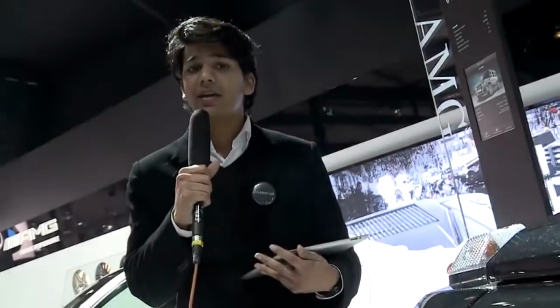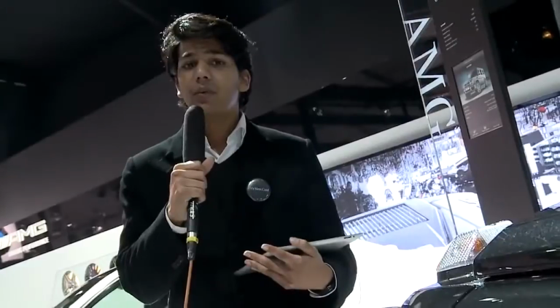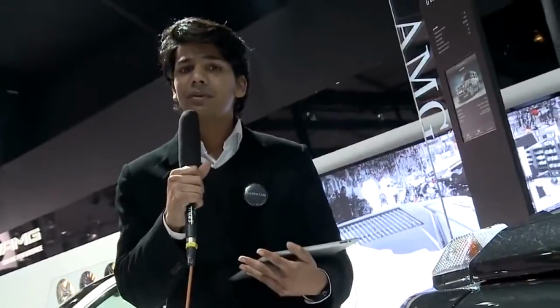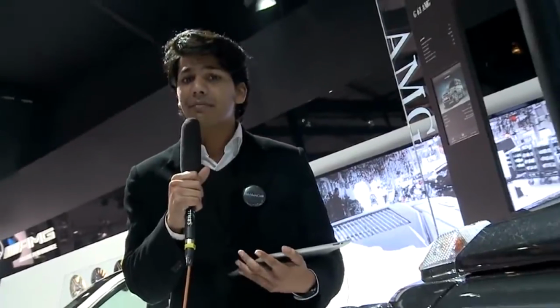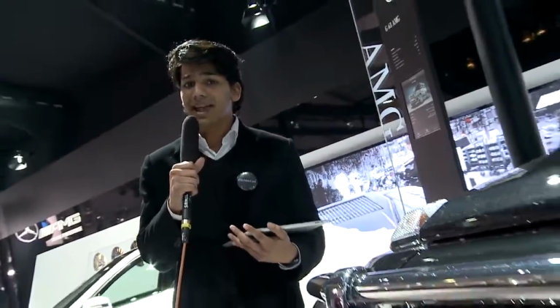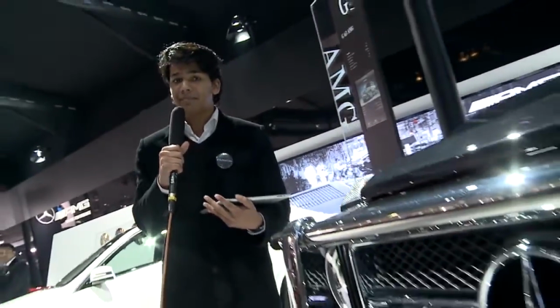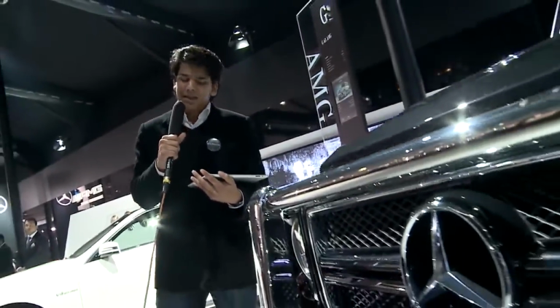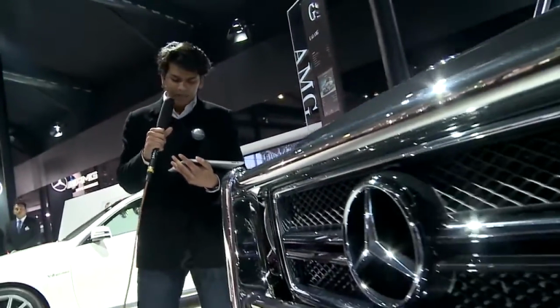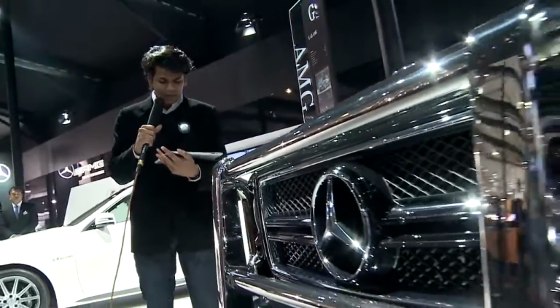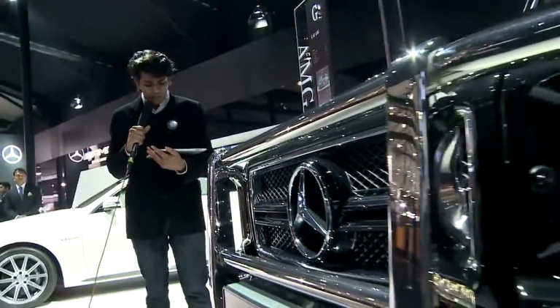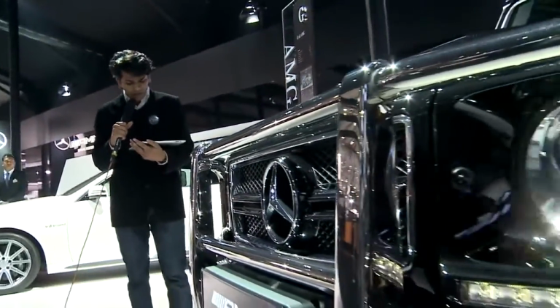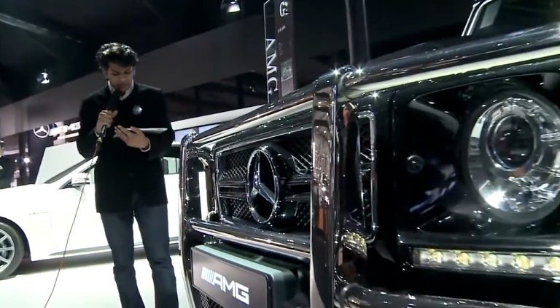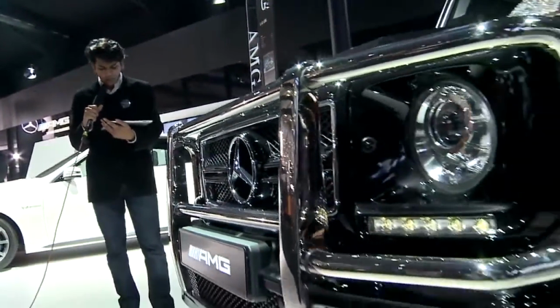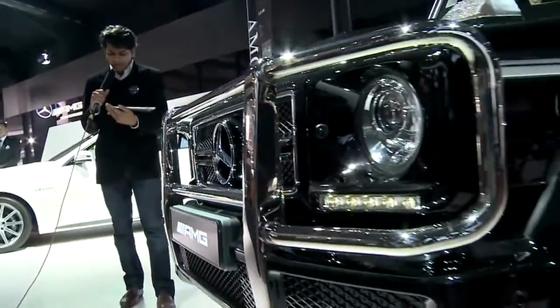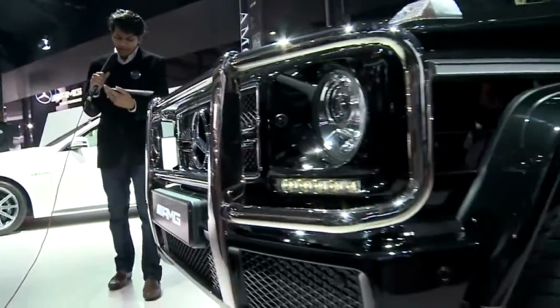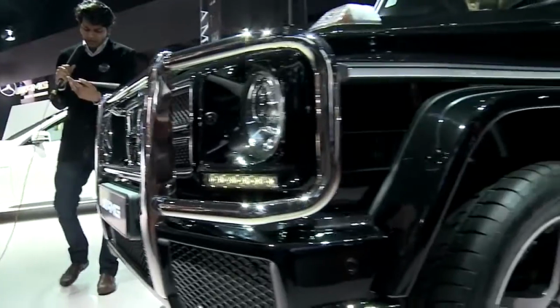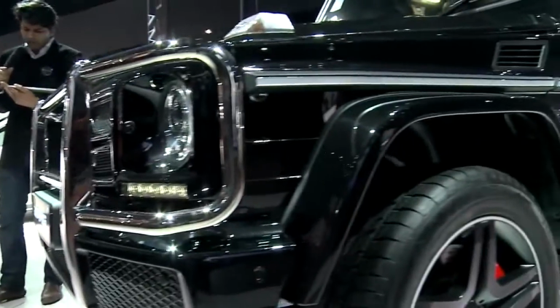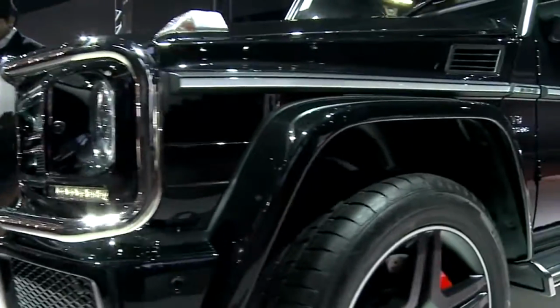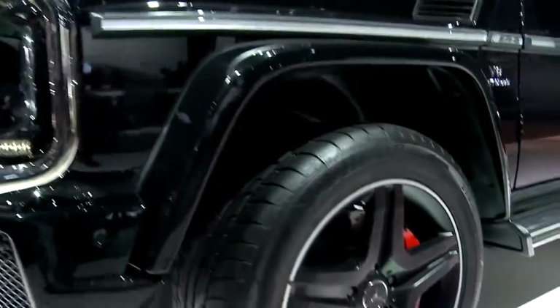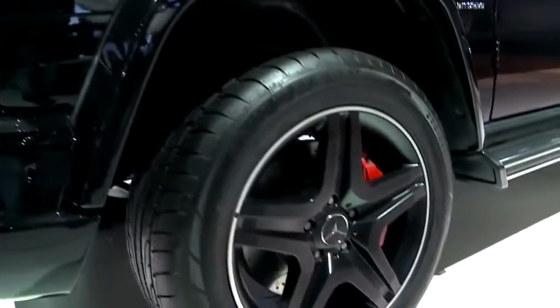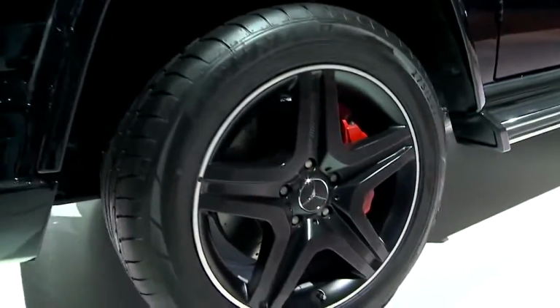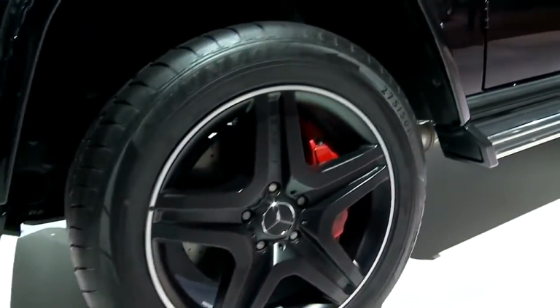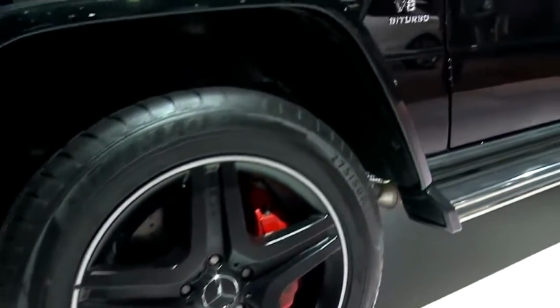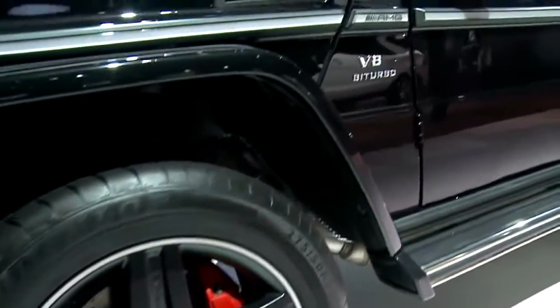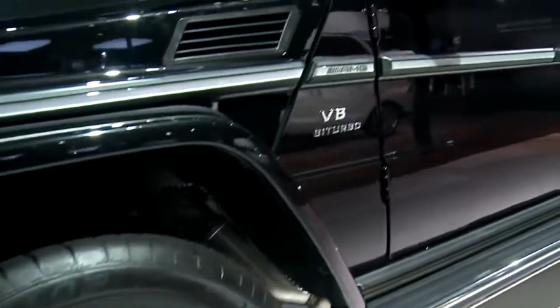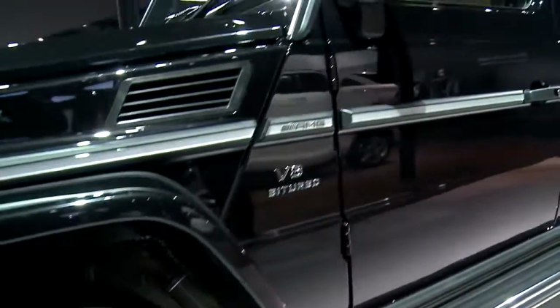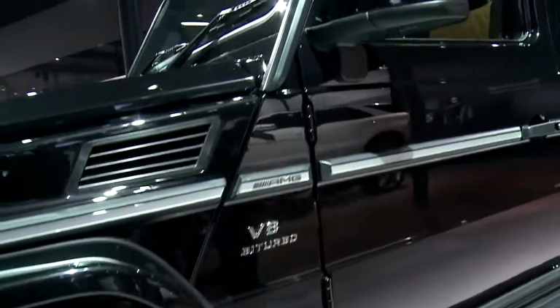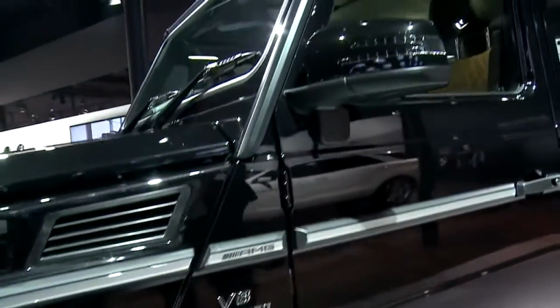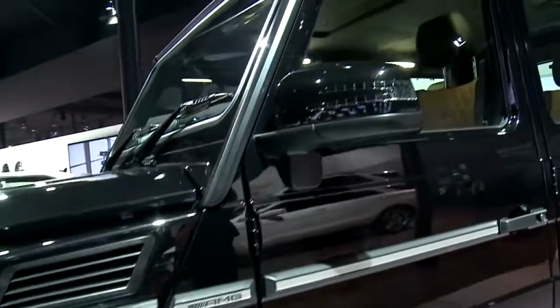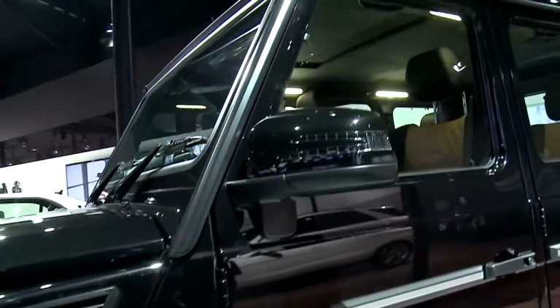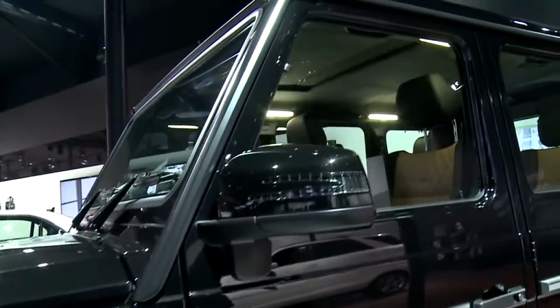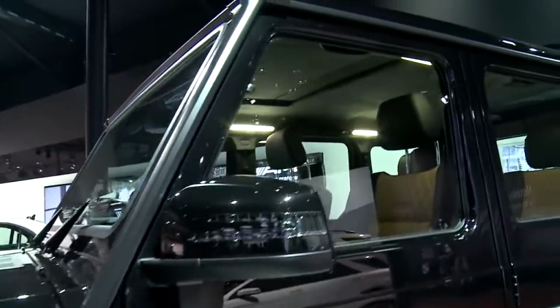Hi, welcome to MyMercCam. Now, the next question is, can you show us and tell us a little more about the G-Class? The G-Class that Benz has brought to this auto expo is the G63 AMG.